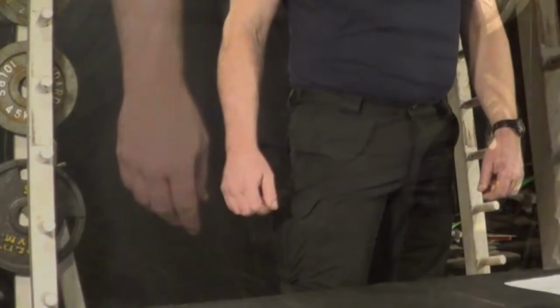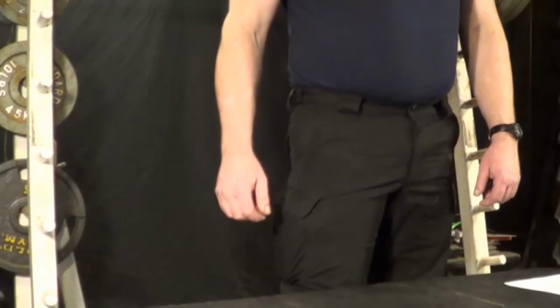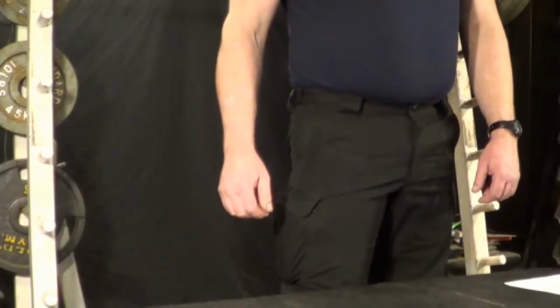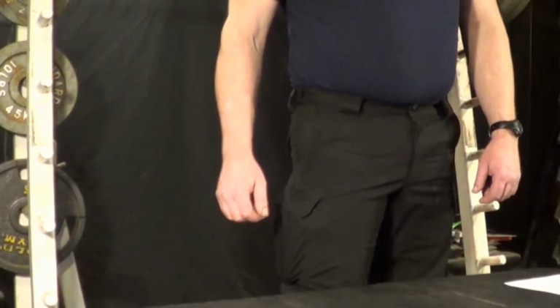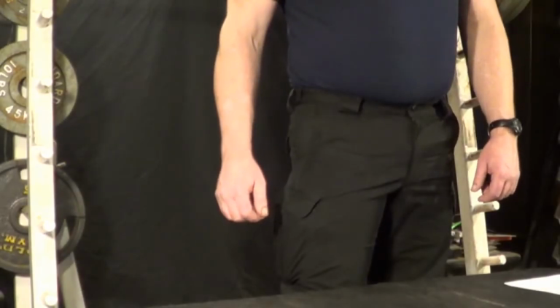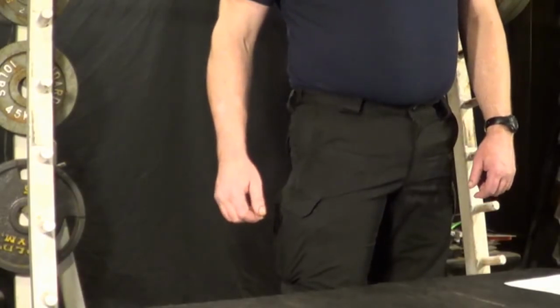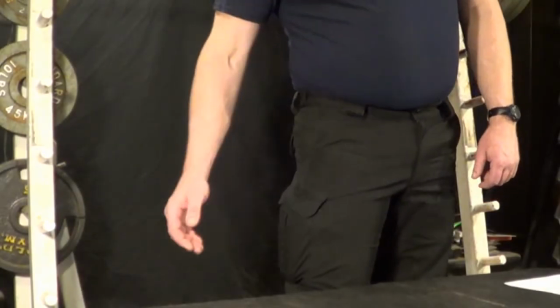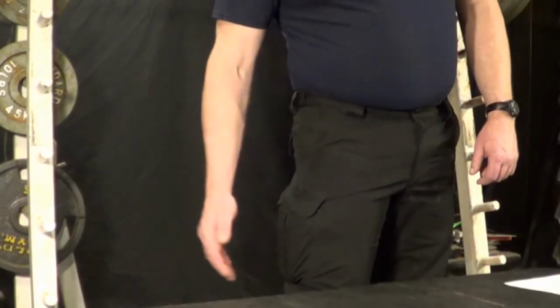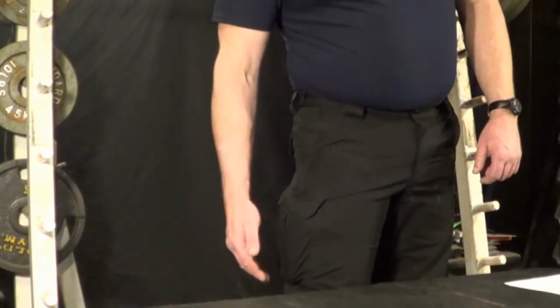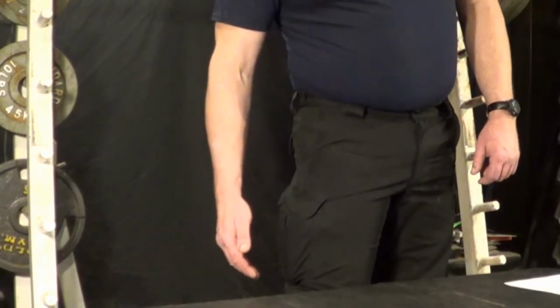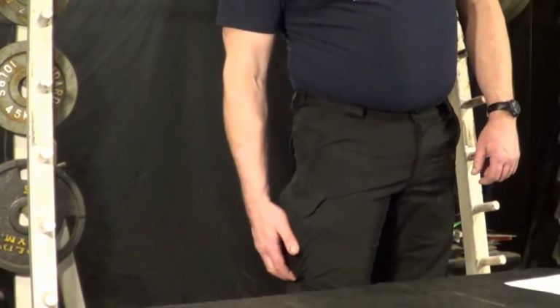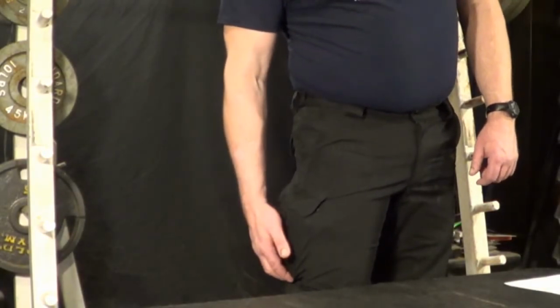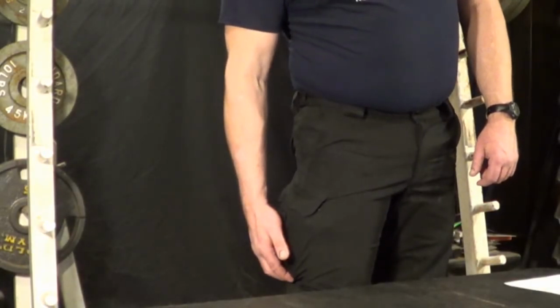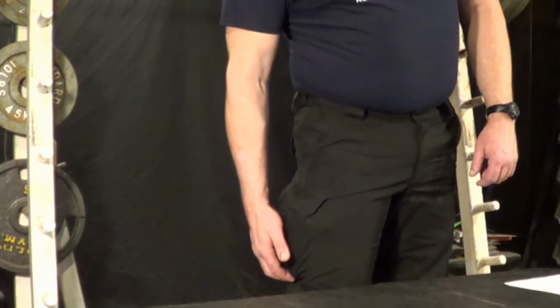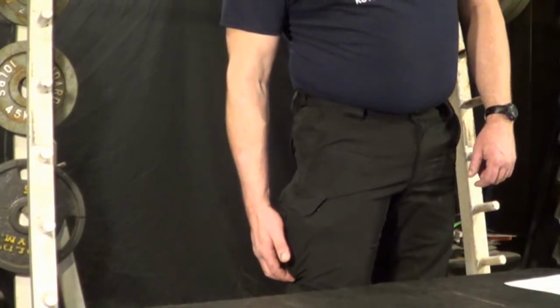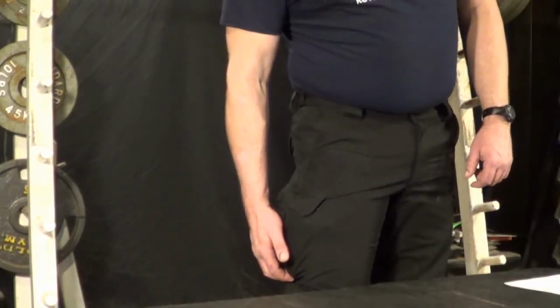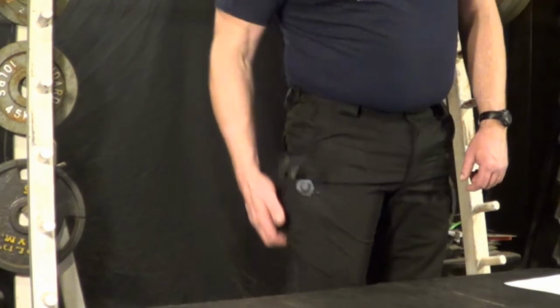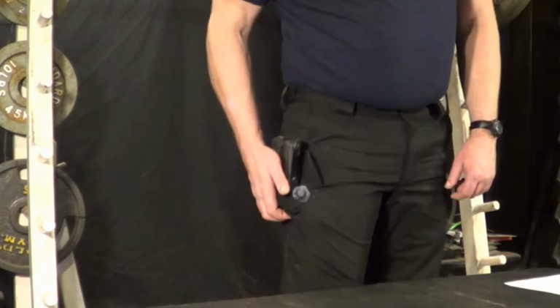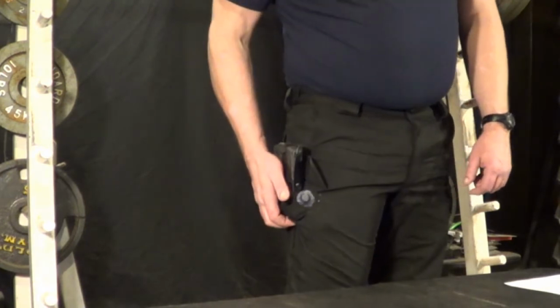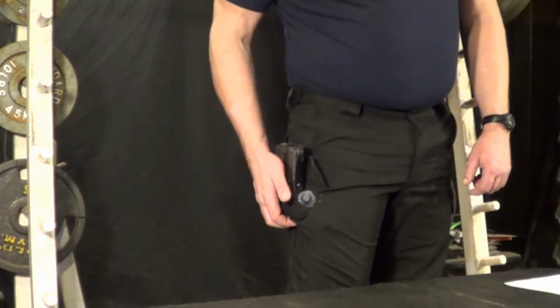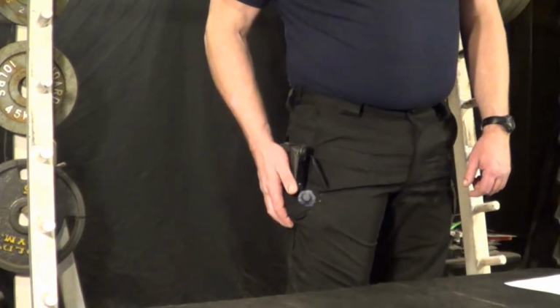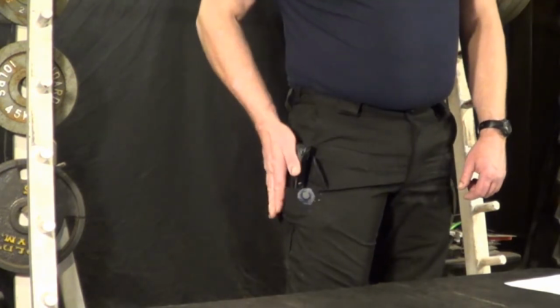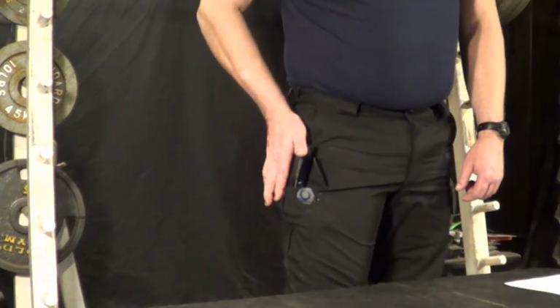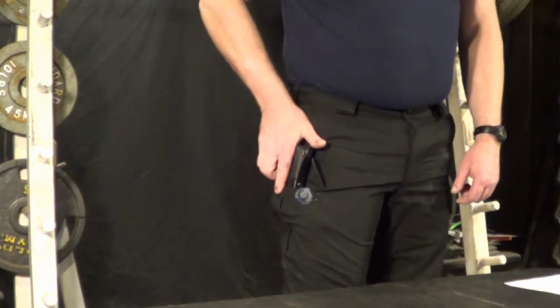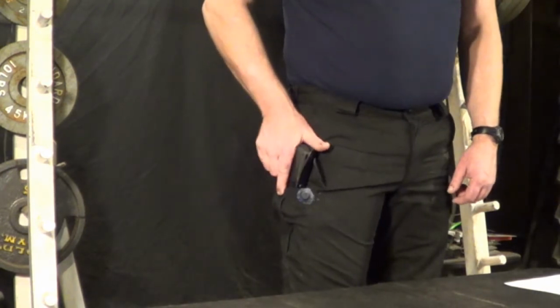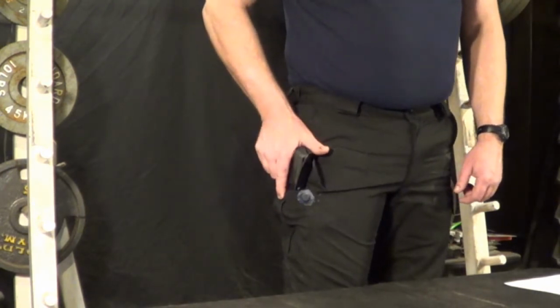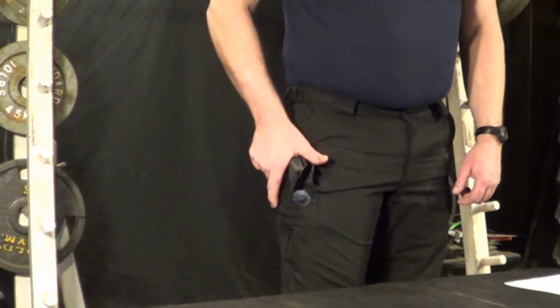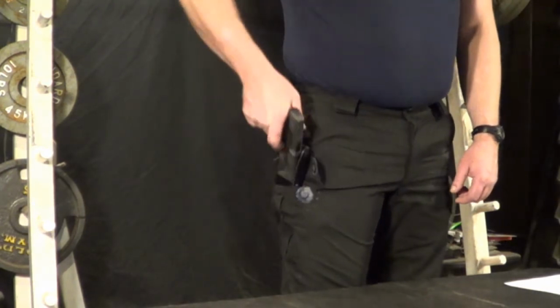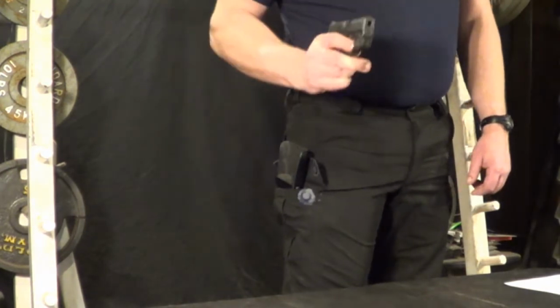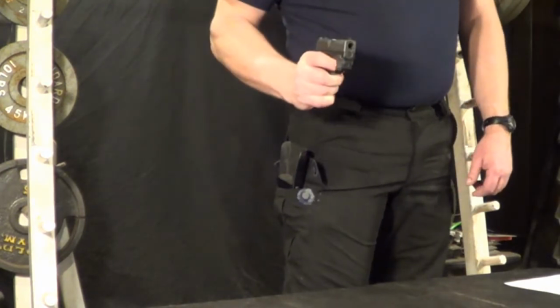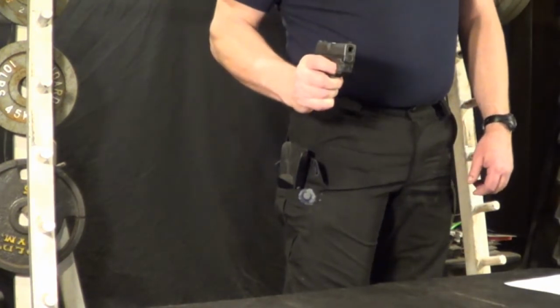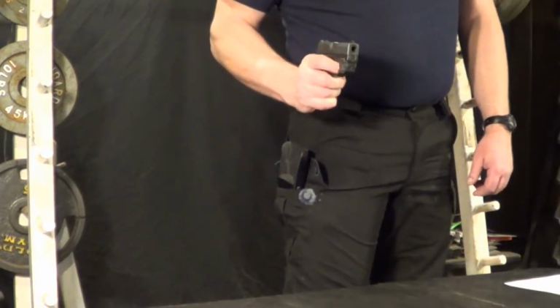Here's how it works. From the outside of the pocket you grab the bottom end of the holster and you push up. From here you slide the hand up to the grip and you draw the gun all in one motion.